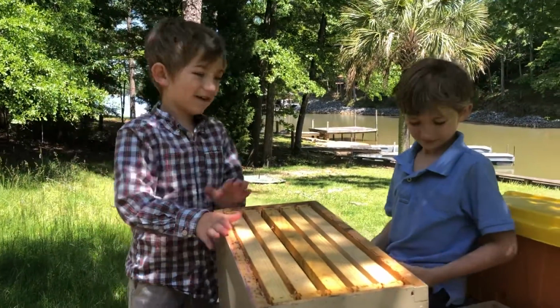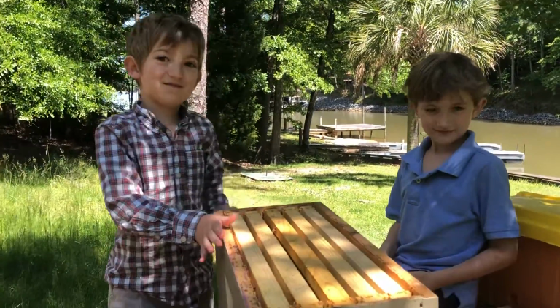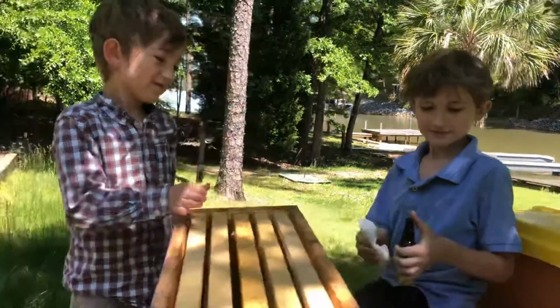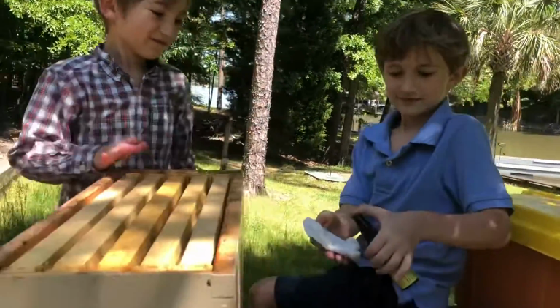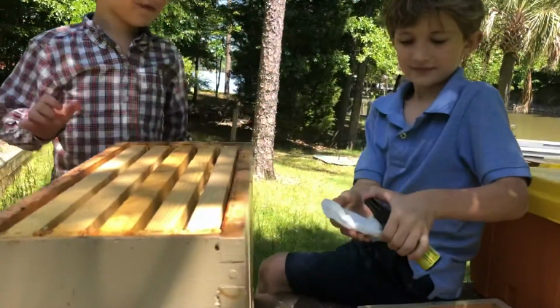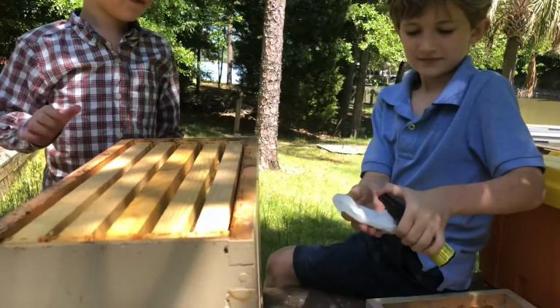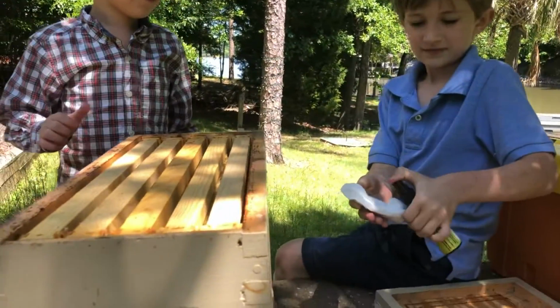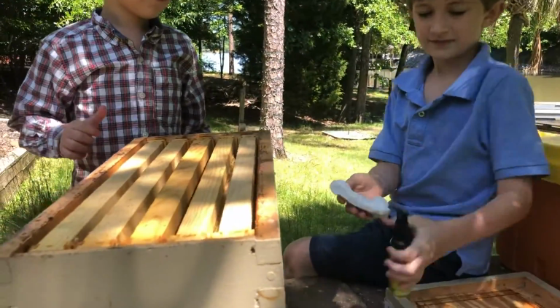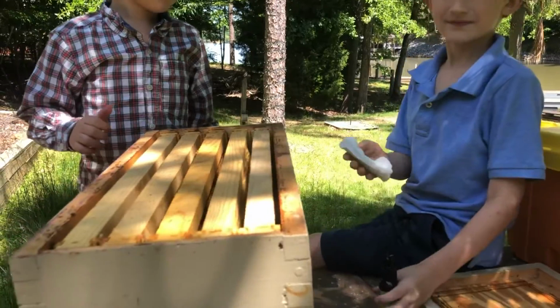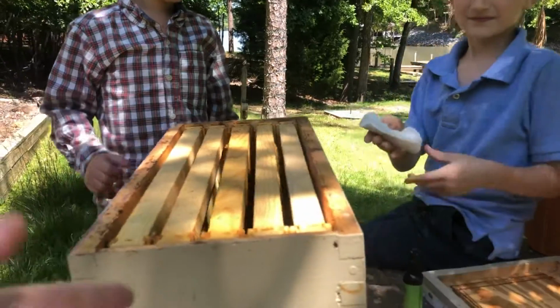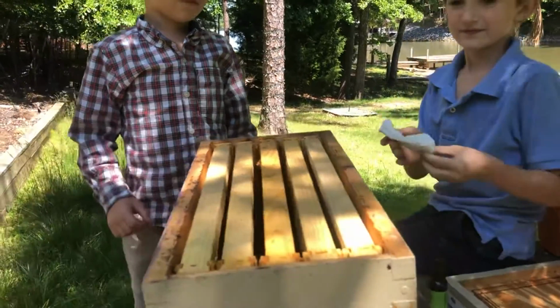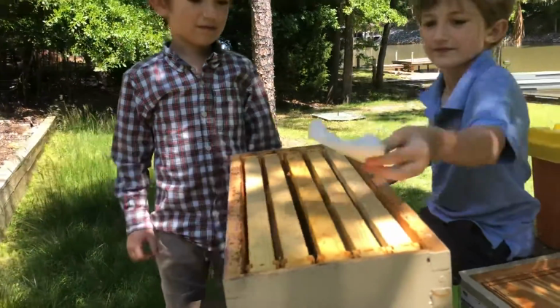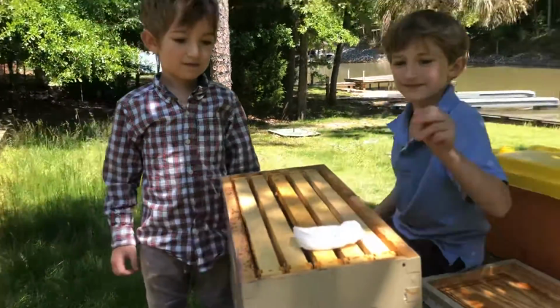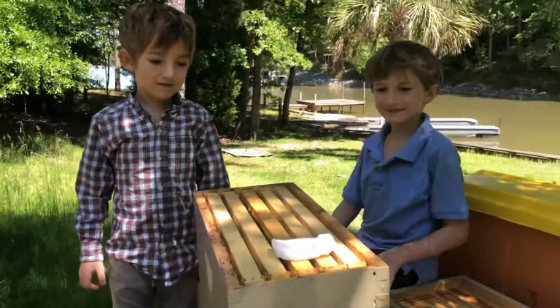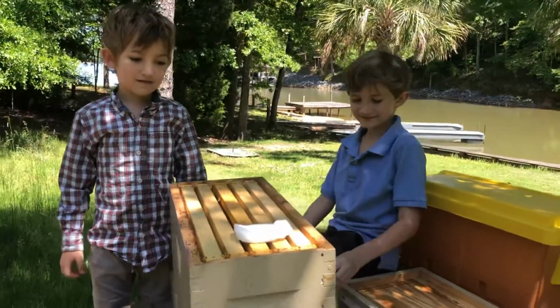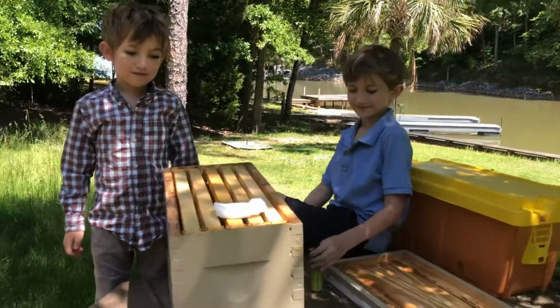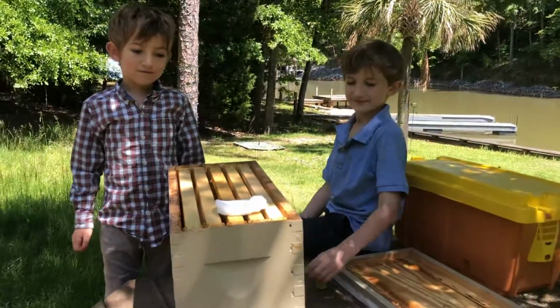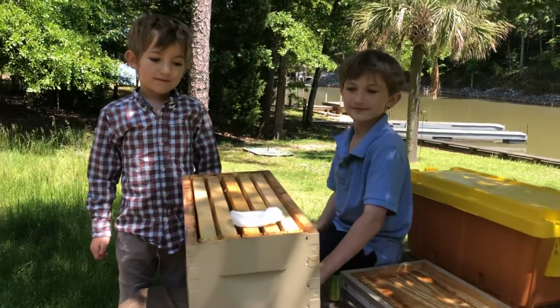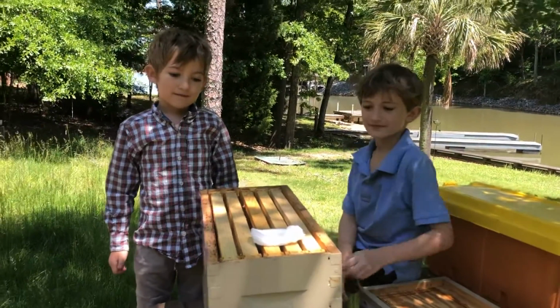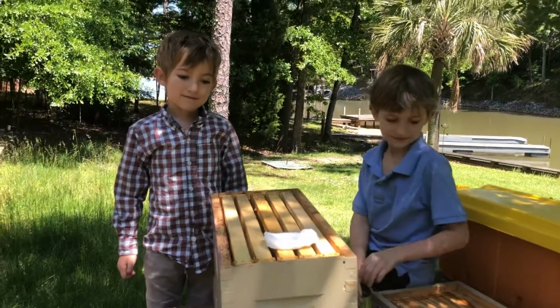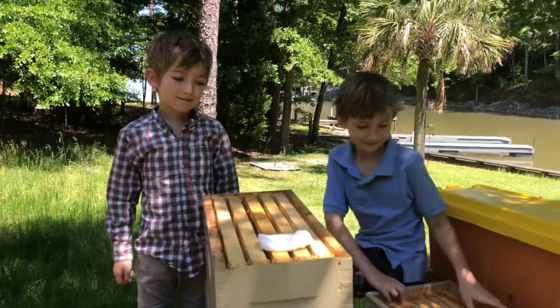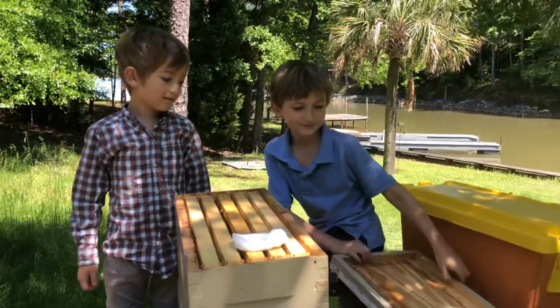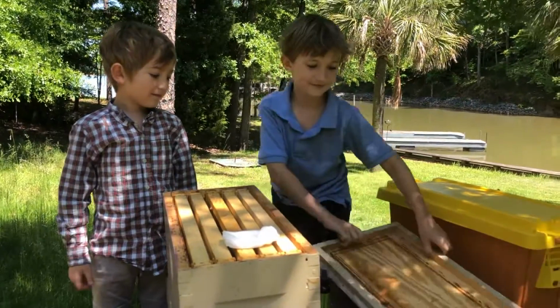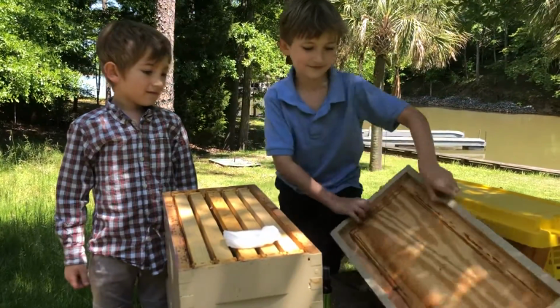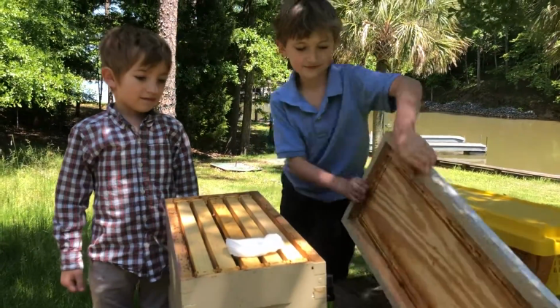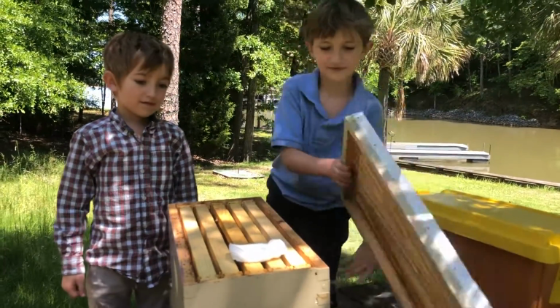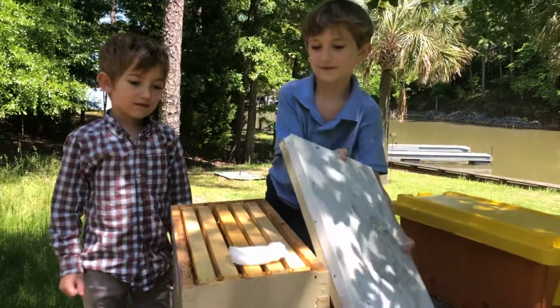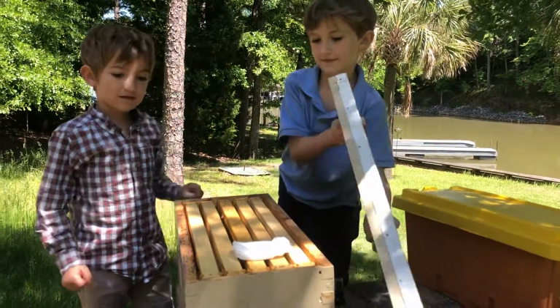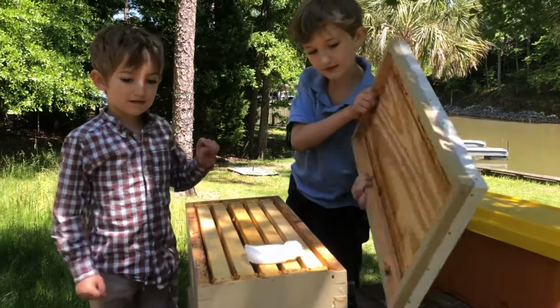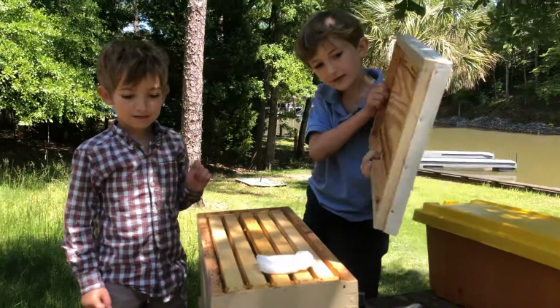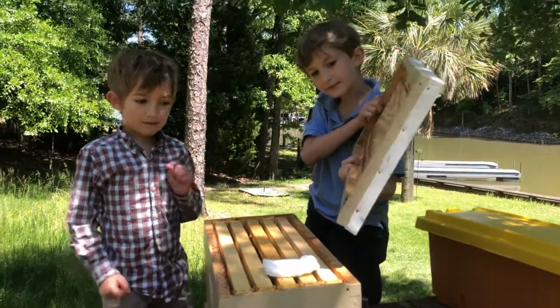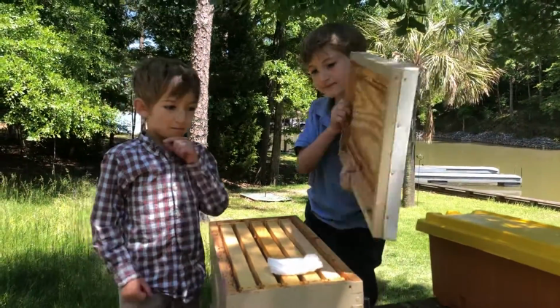He's just going to give that two little sprays on this little cotton pad, put it right in there, then put the lid on. We'll check this weekend and see if we're lucky enough to catch some bees.